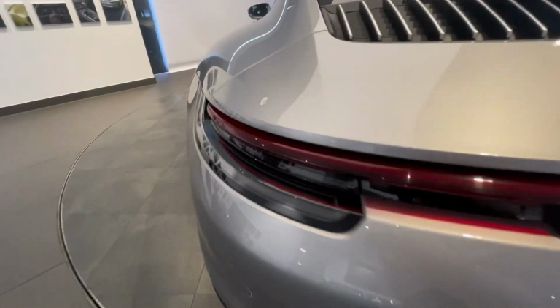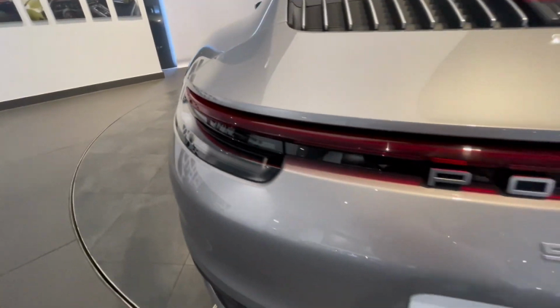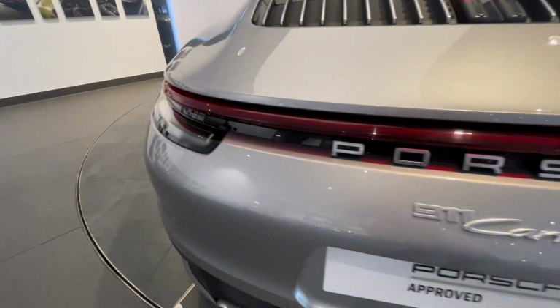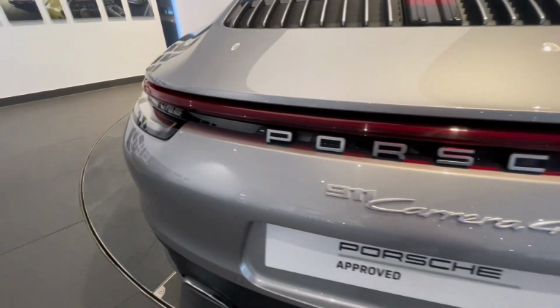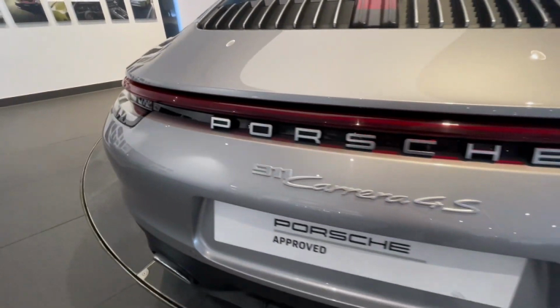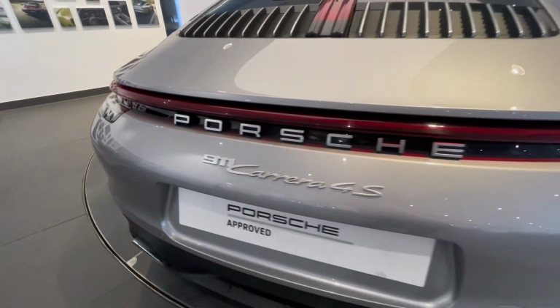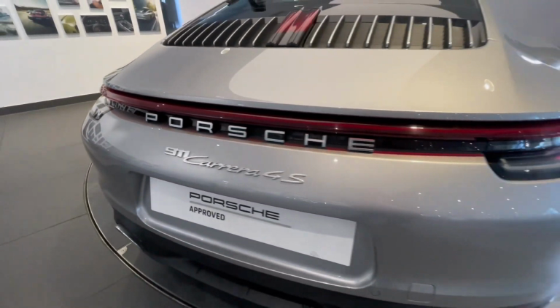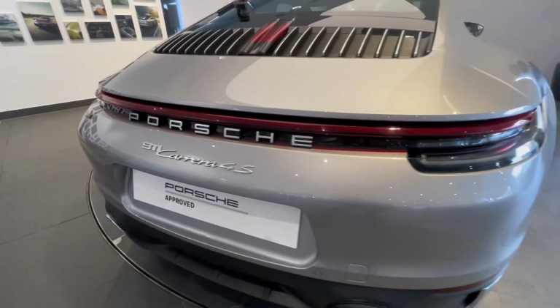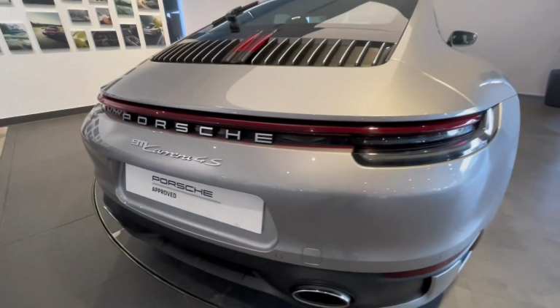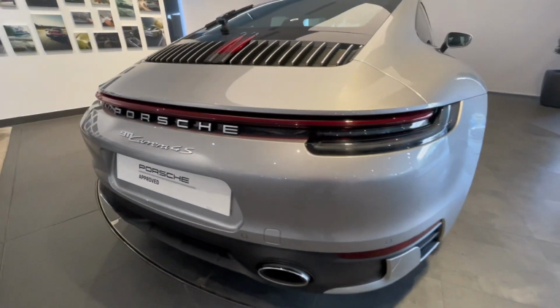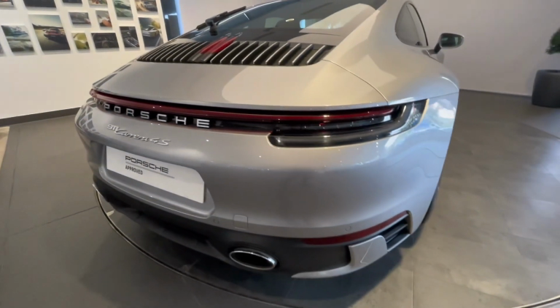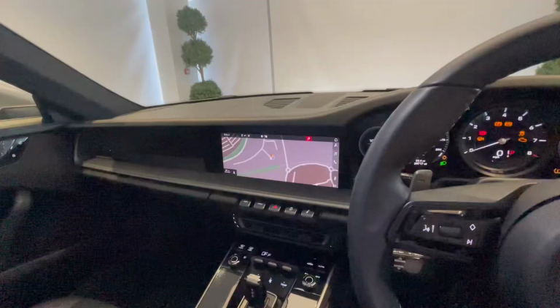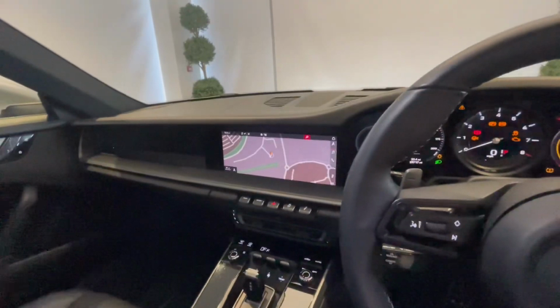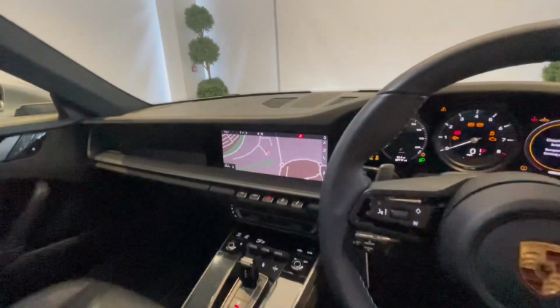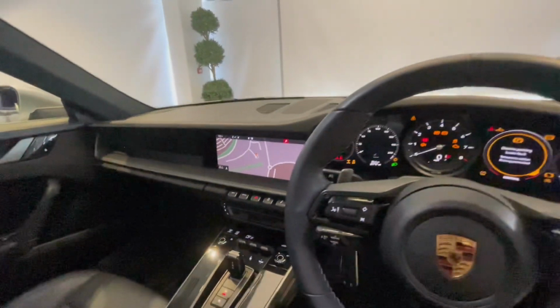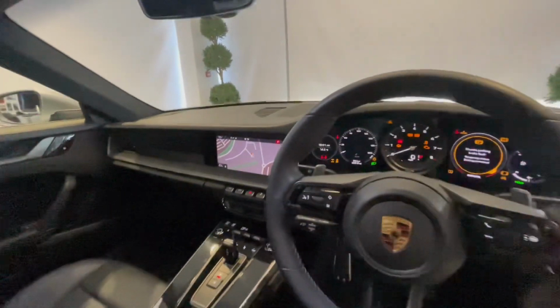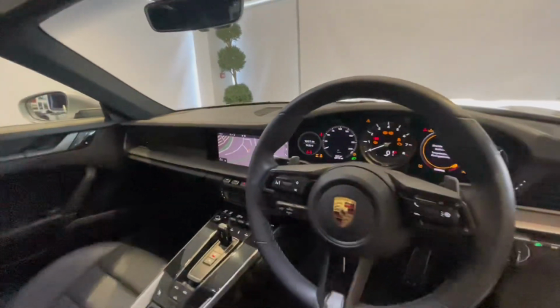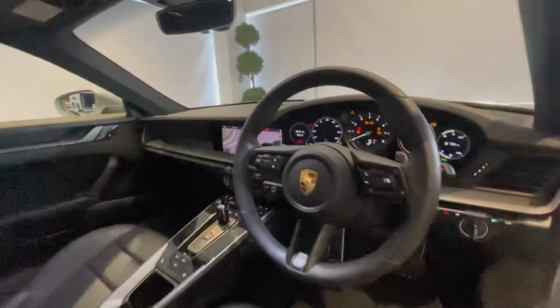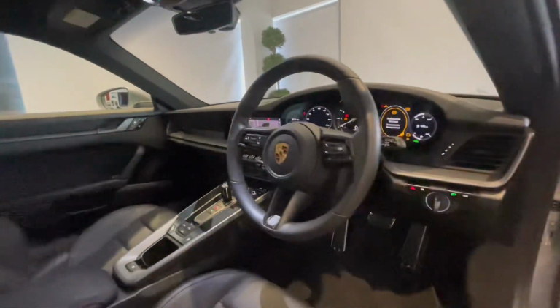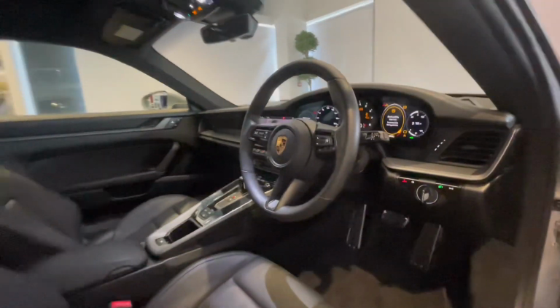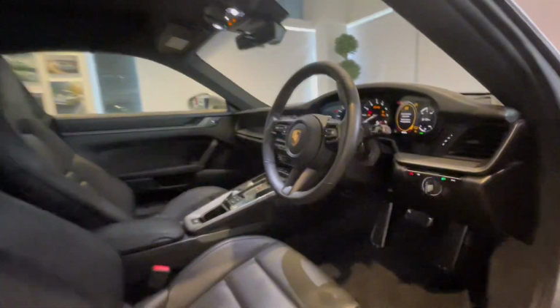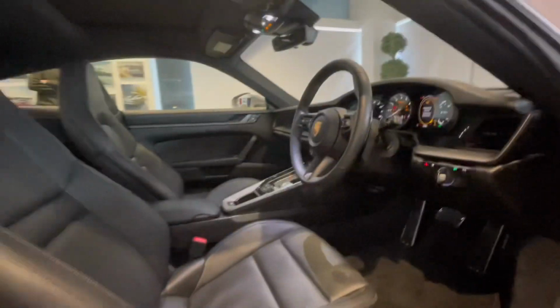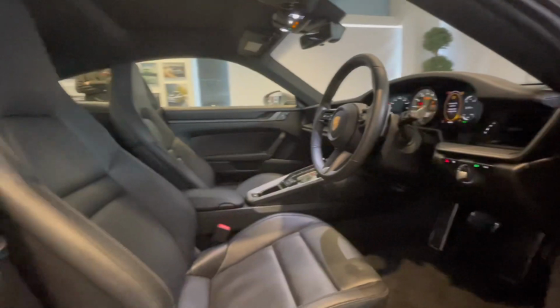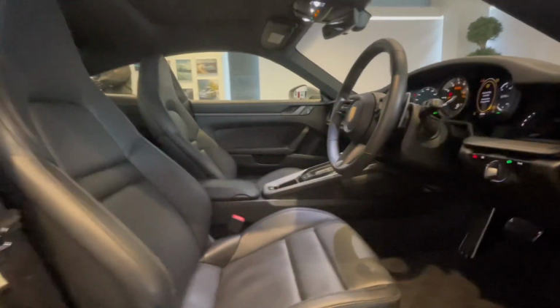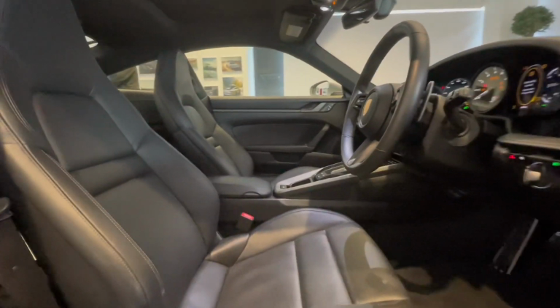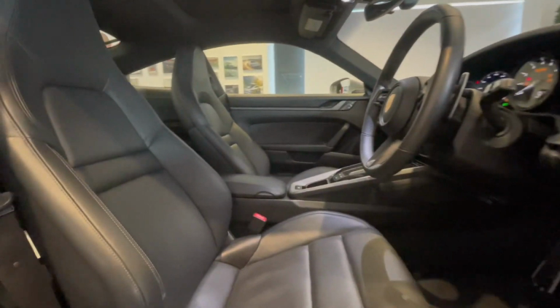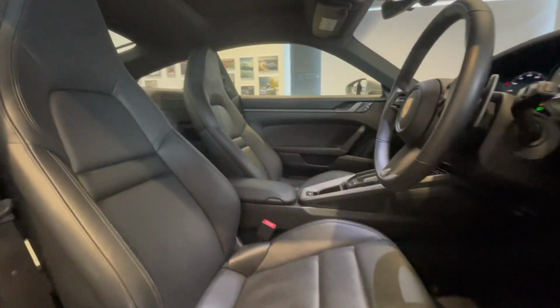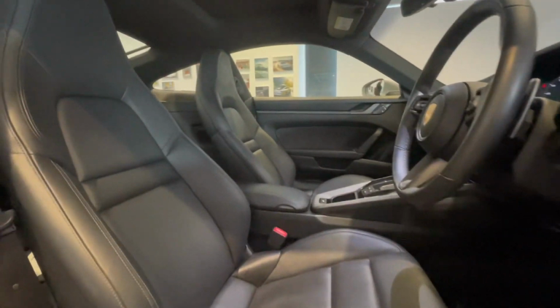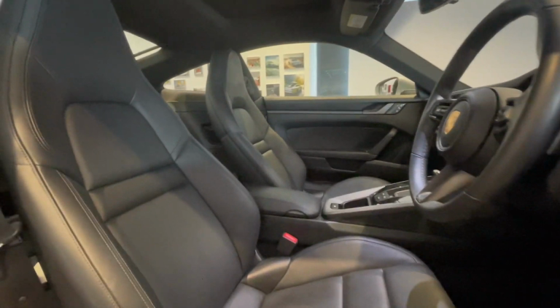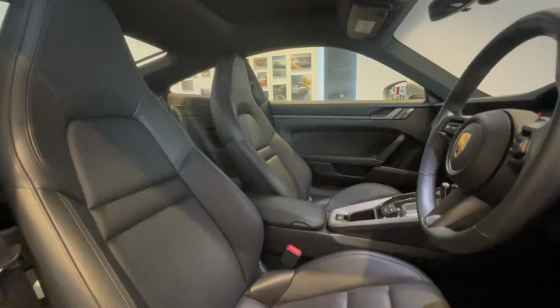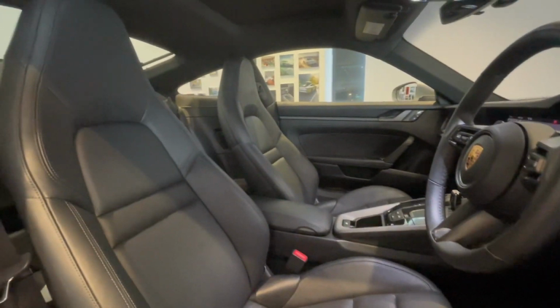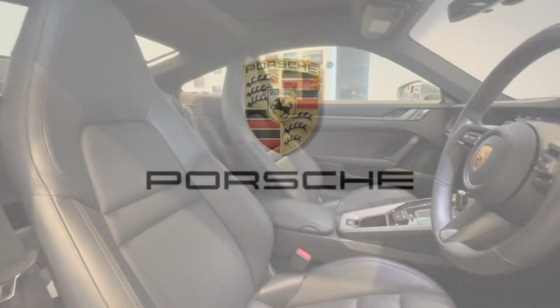Finally, your new Porsche will be fully validated and ready for collection, giving you the confidence that your approved Porsche is ready for its next journey or life. There are no old Porsches — just new owners.